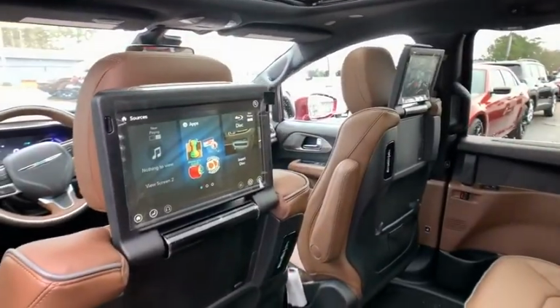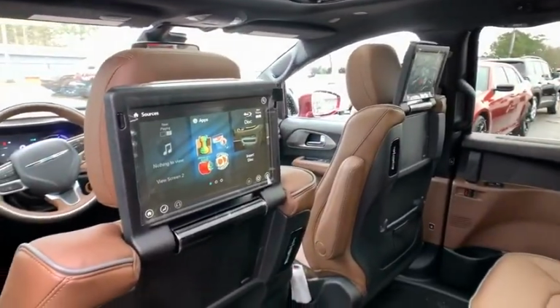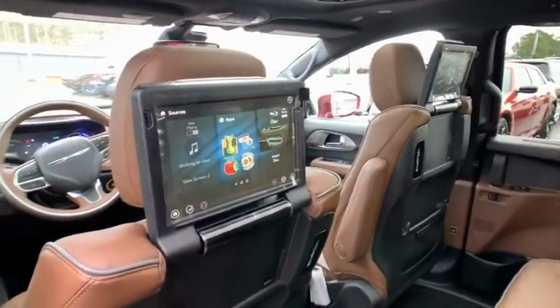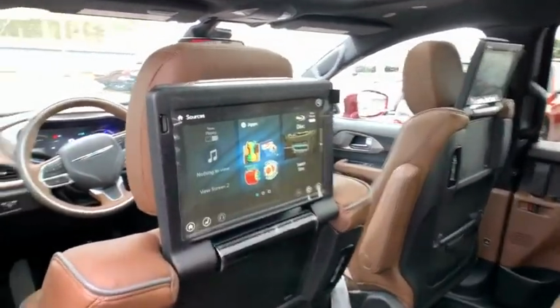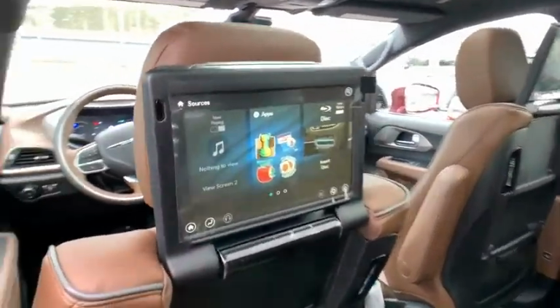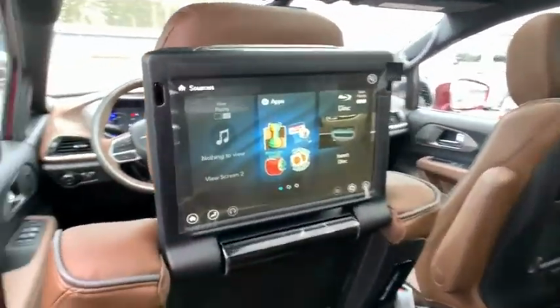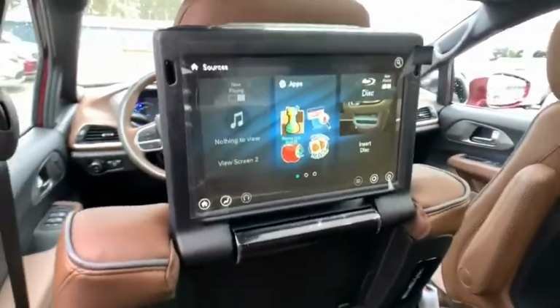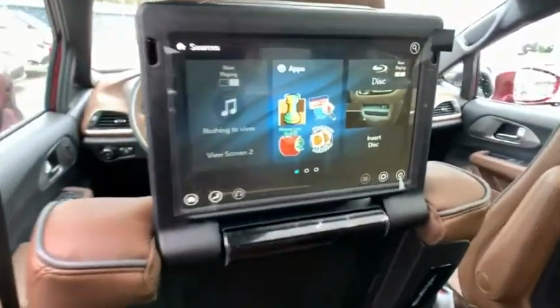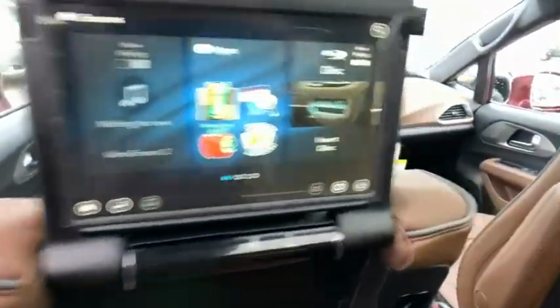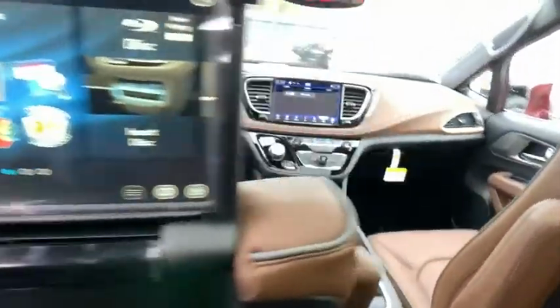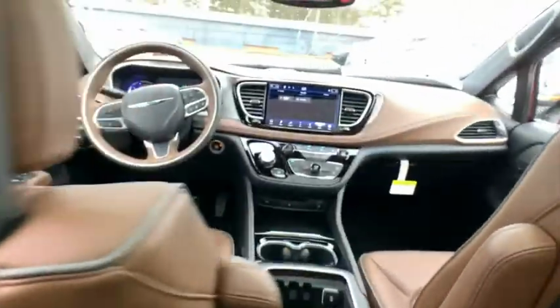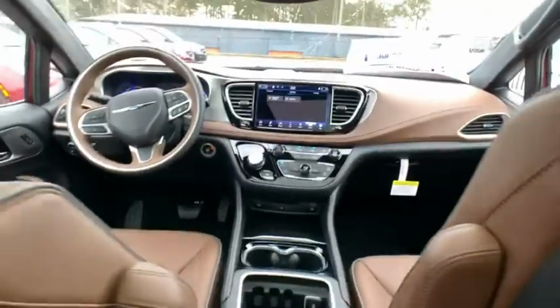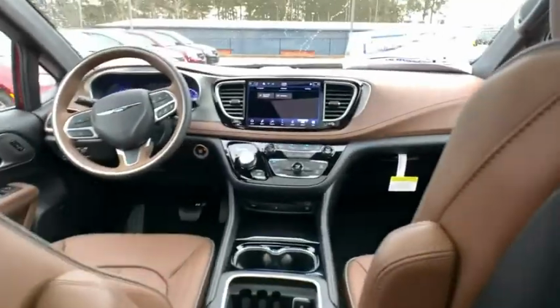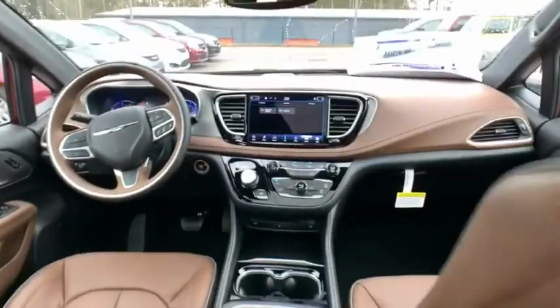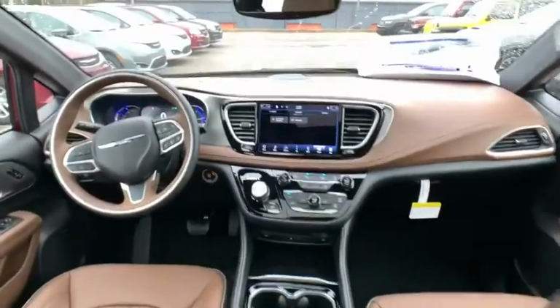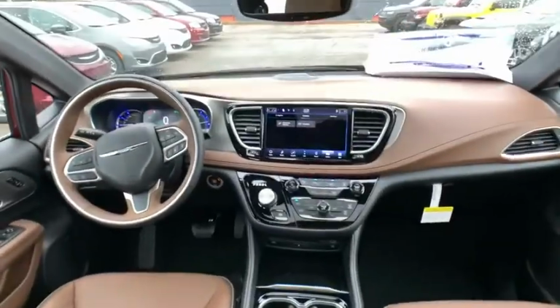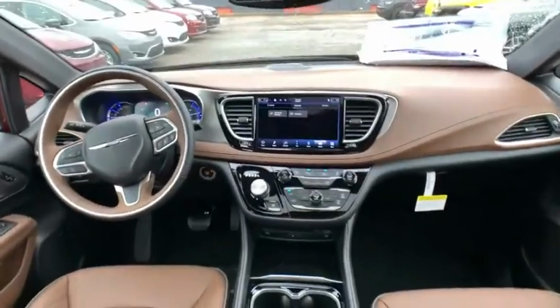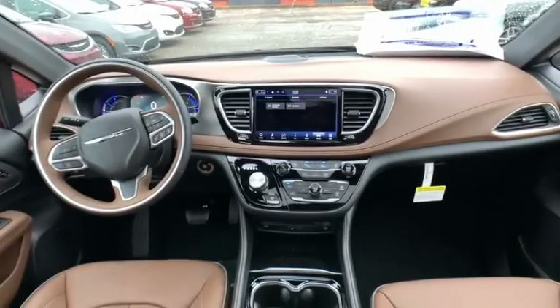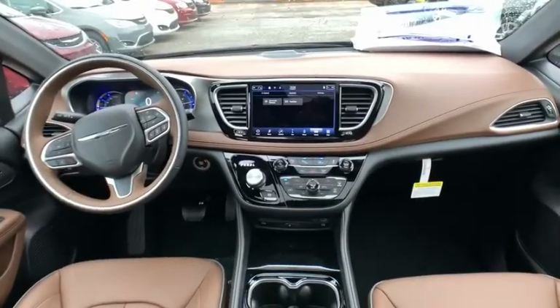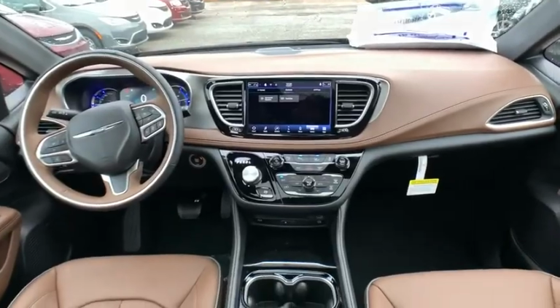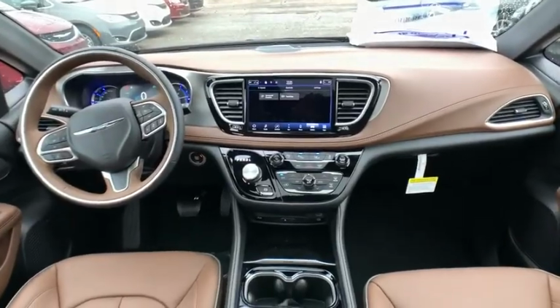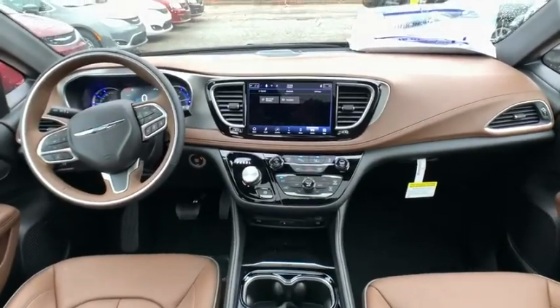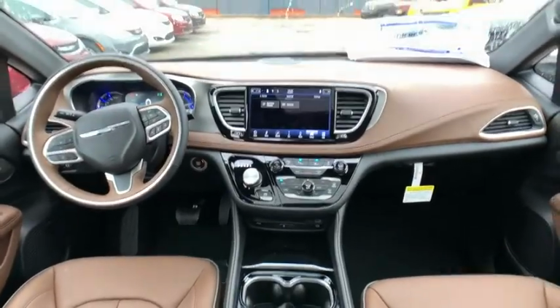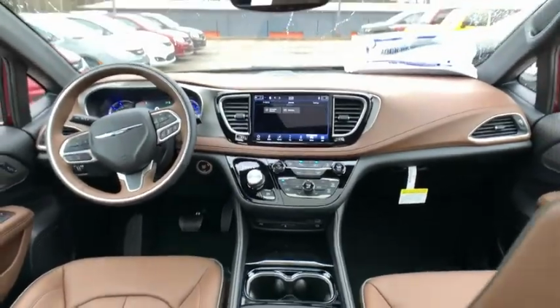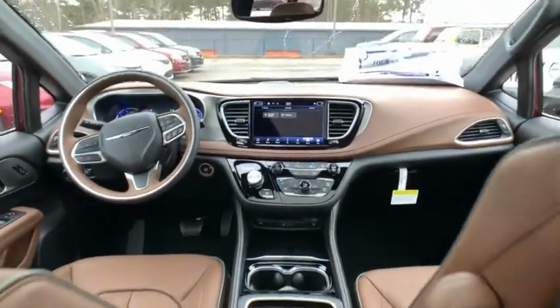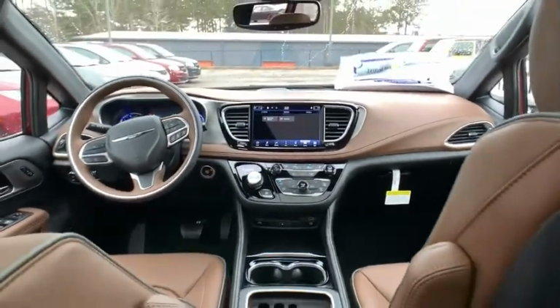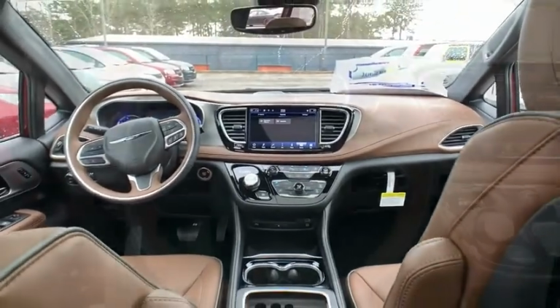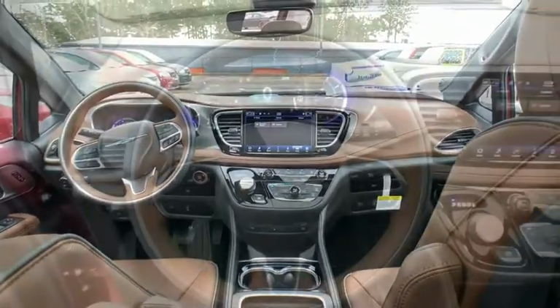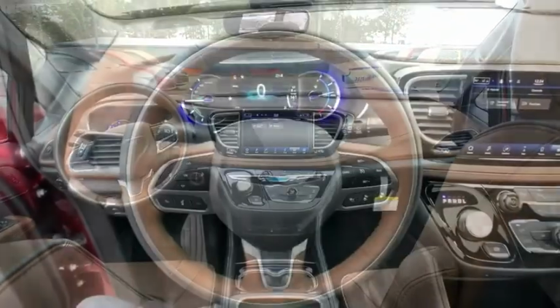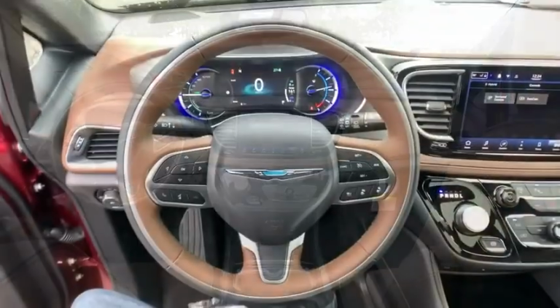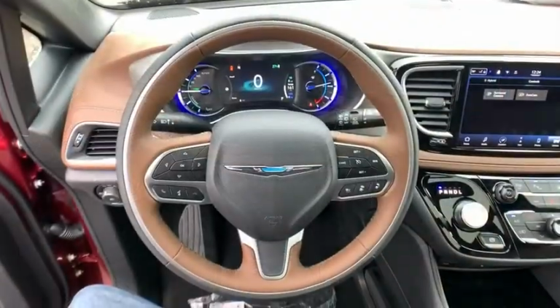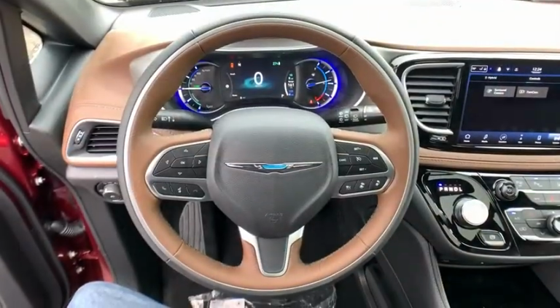Additional features include a leather-wrapped steering wheel, adjustable steering wheel, power steering, keyless start, cruise control, auto-dimming rear-view mirror, and floor mats.